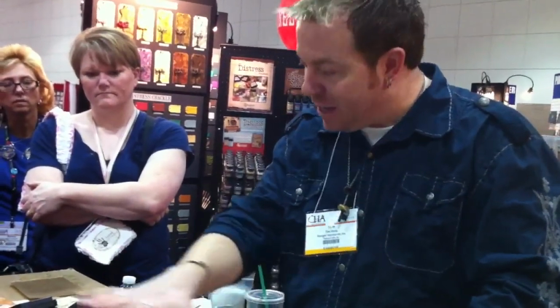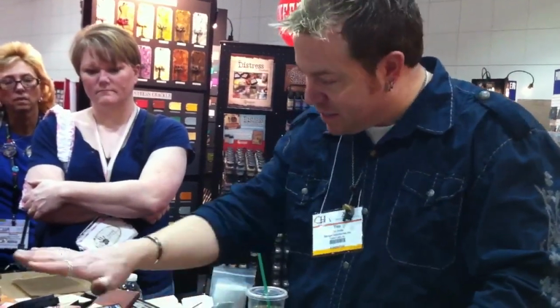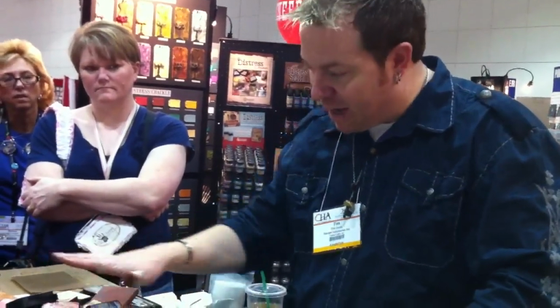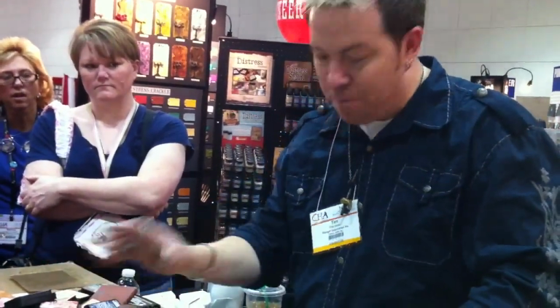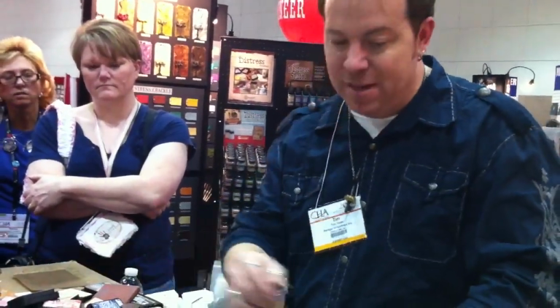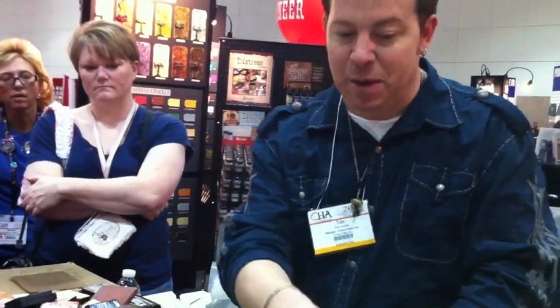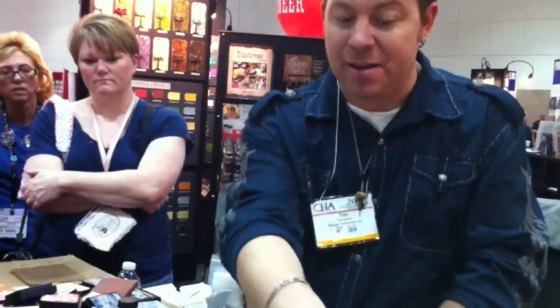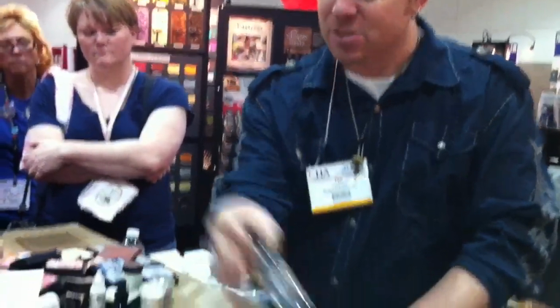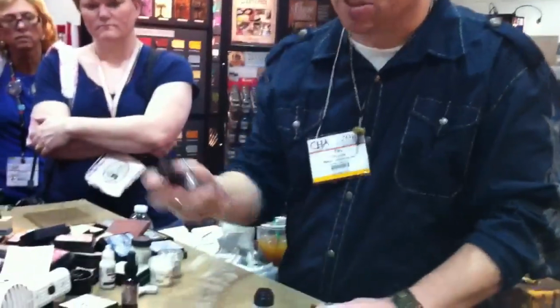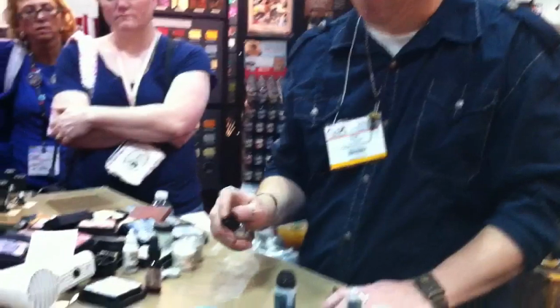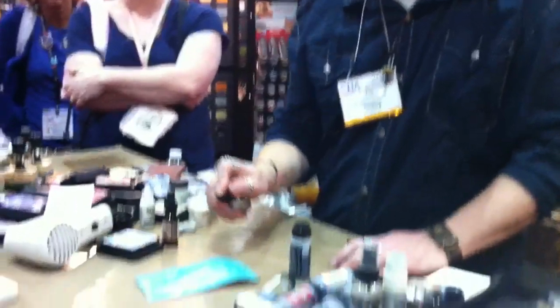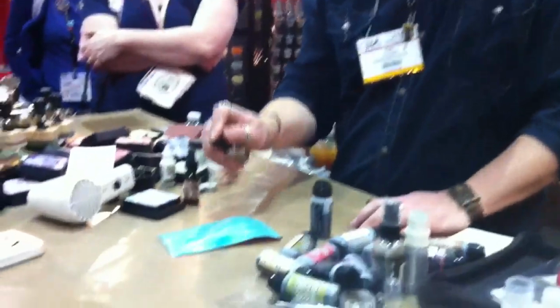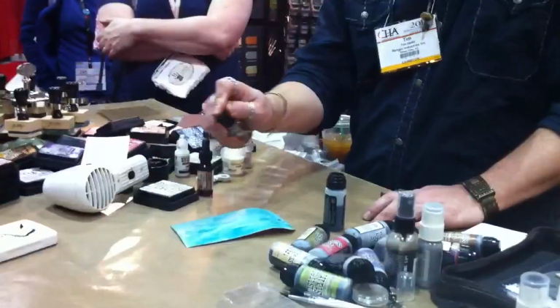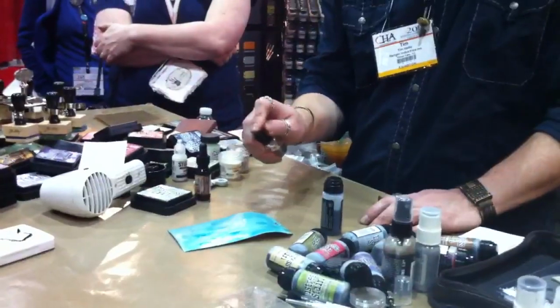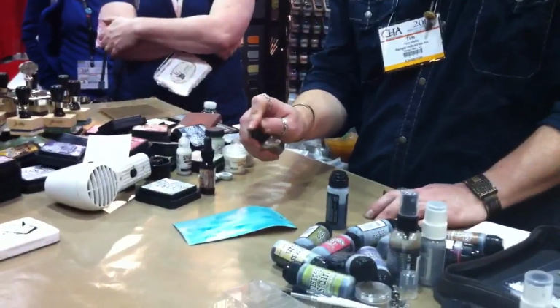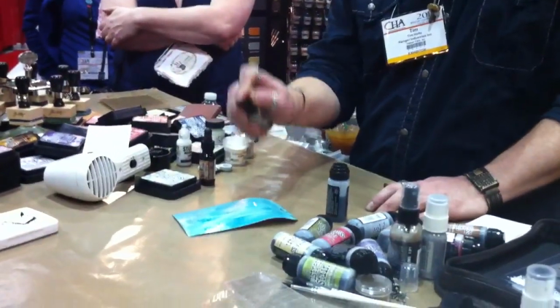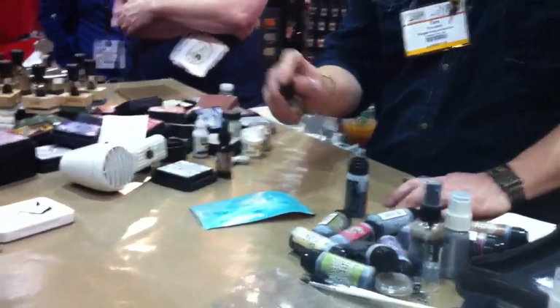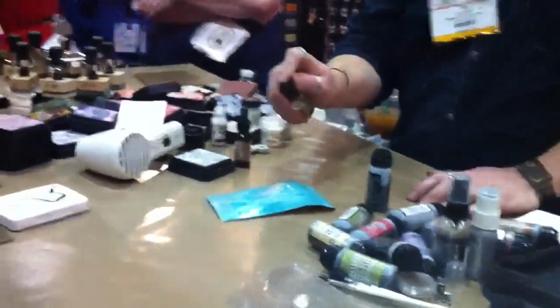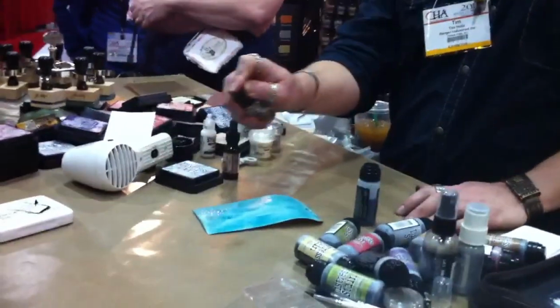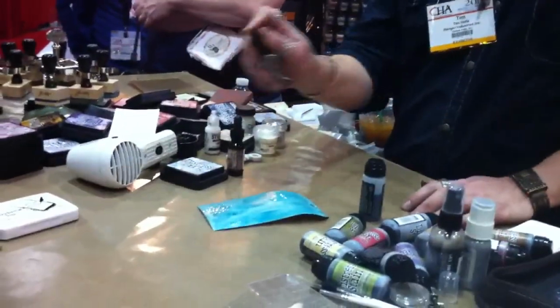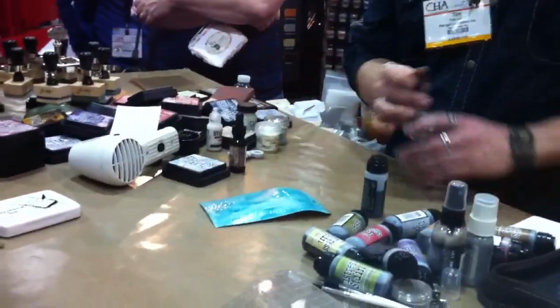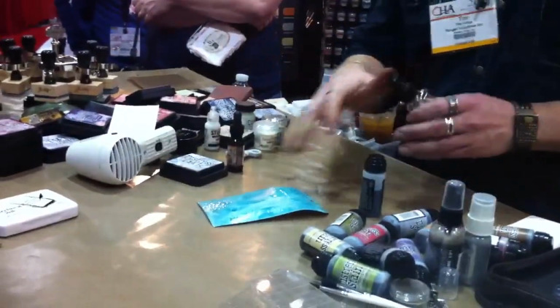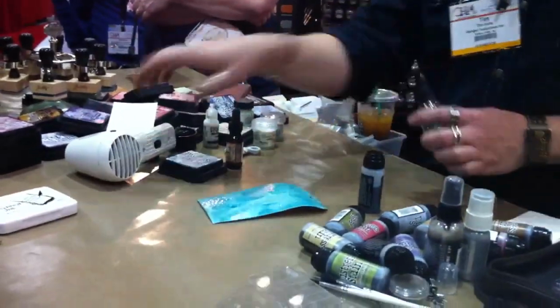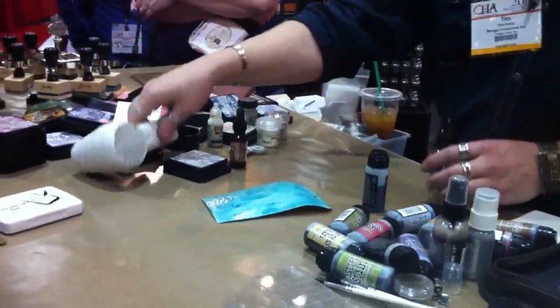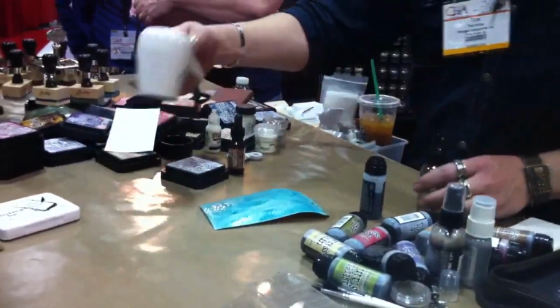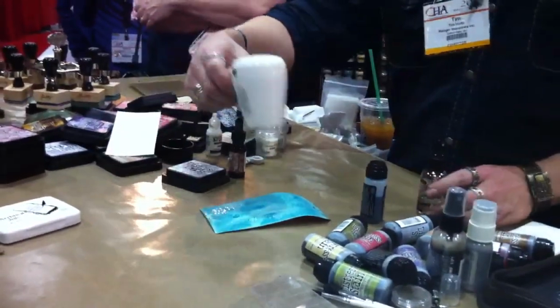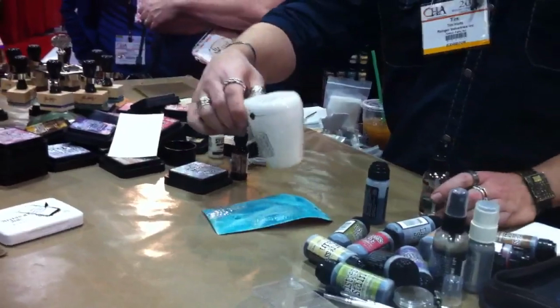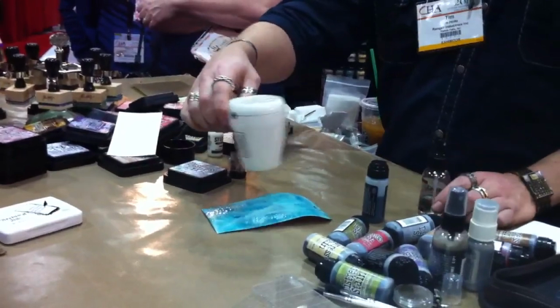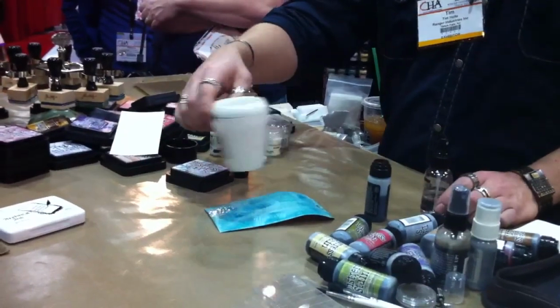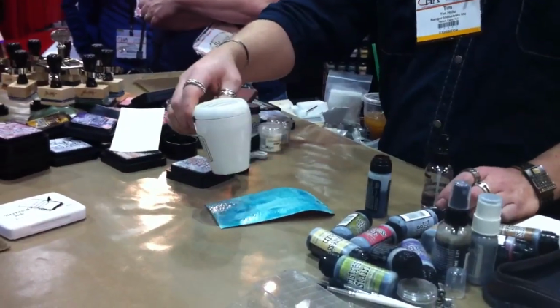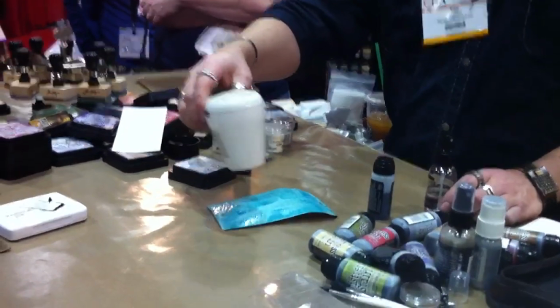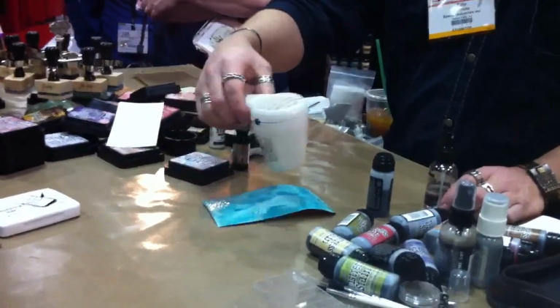This is the same type of ink as this pad, so it's going to be reactive with water, which means if I spray with water it's going to do all sorts of cool blending and mixing when you dry it.